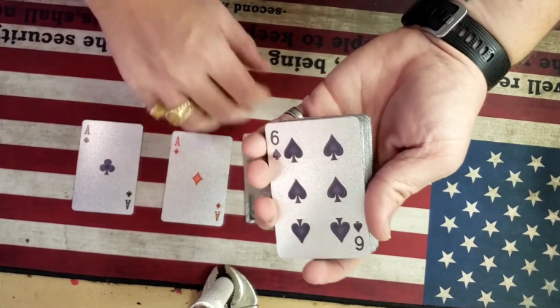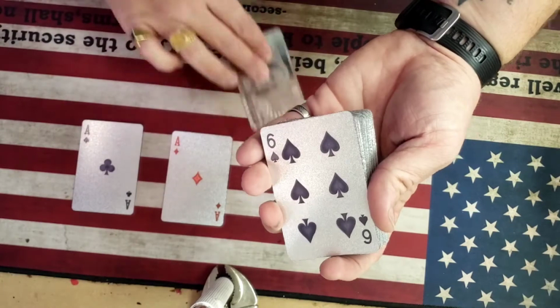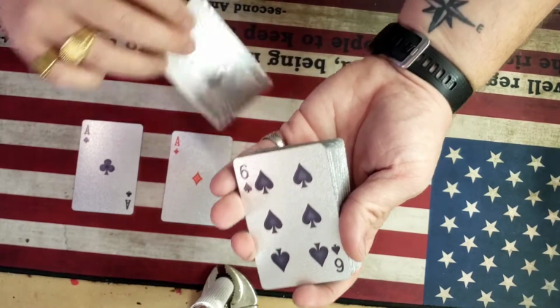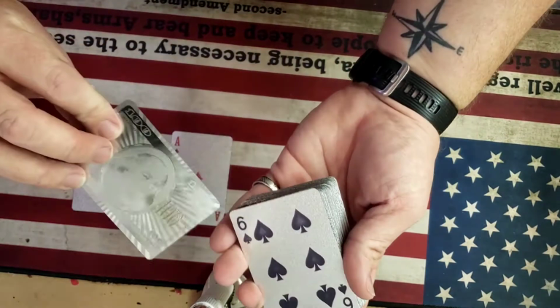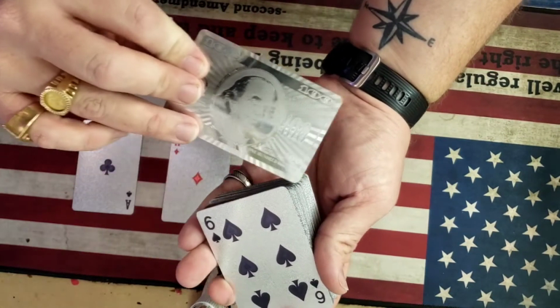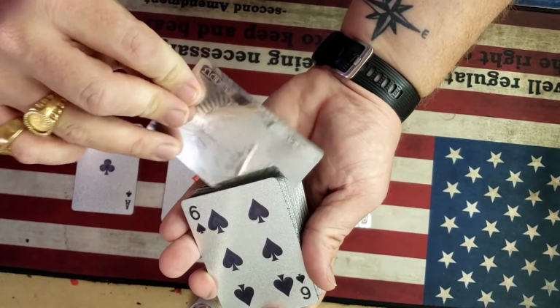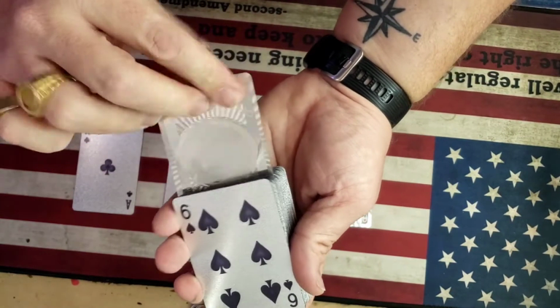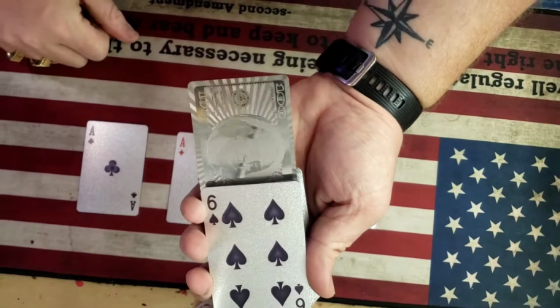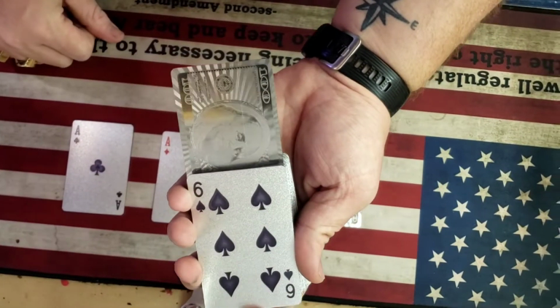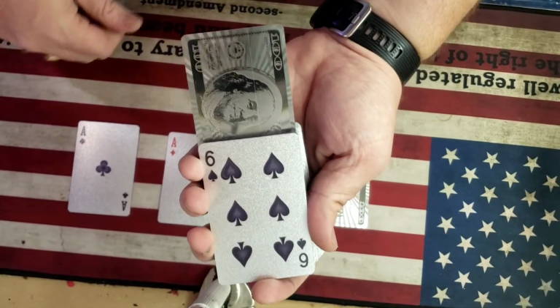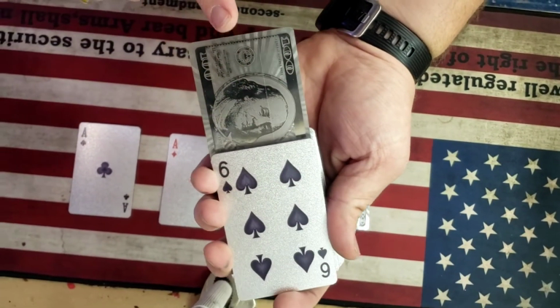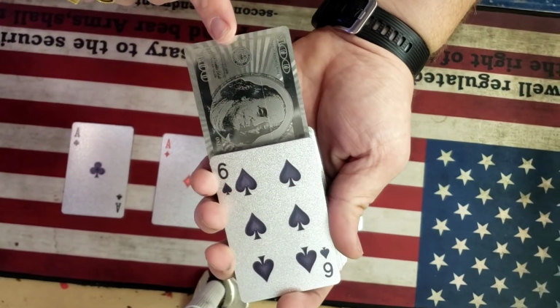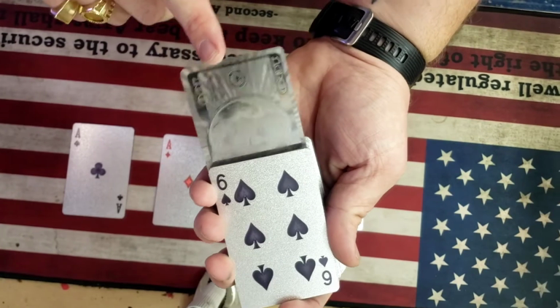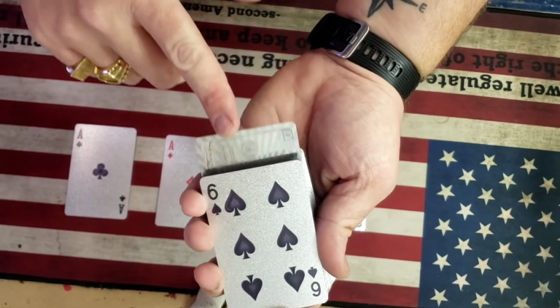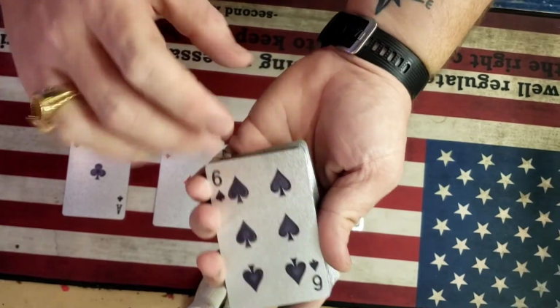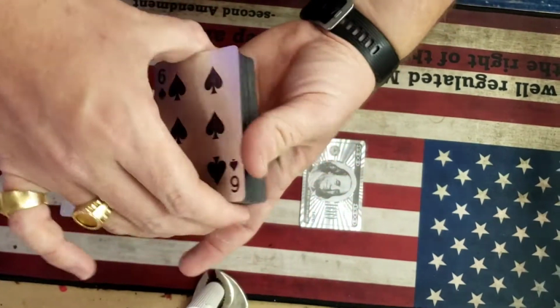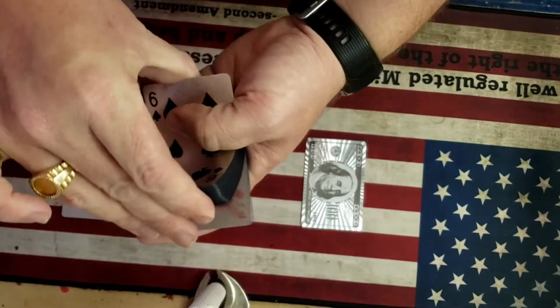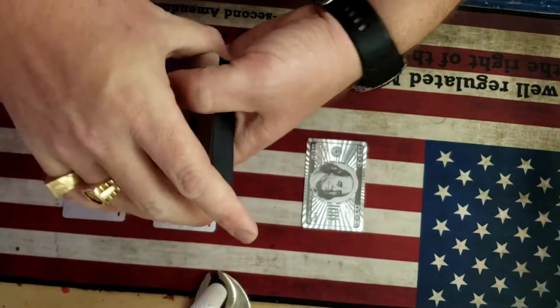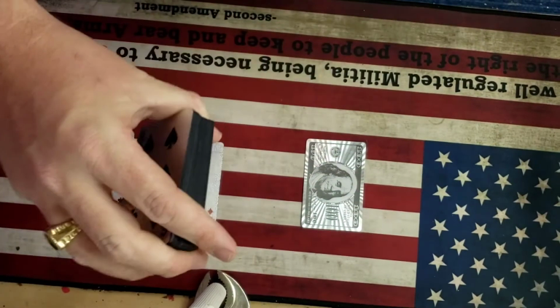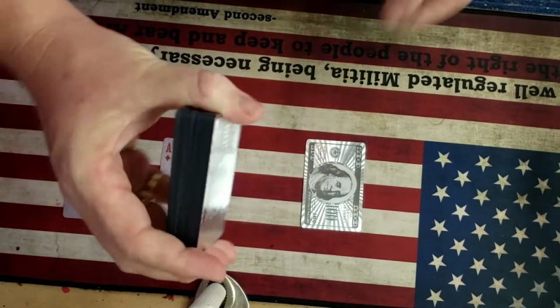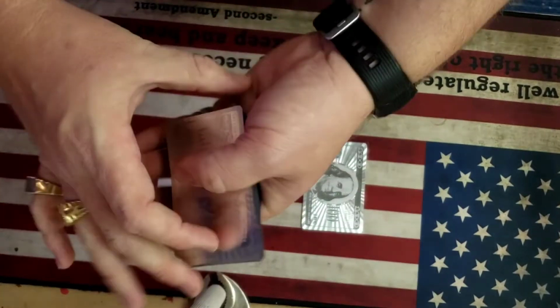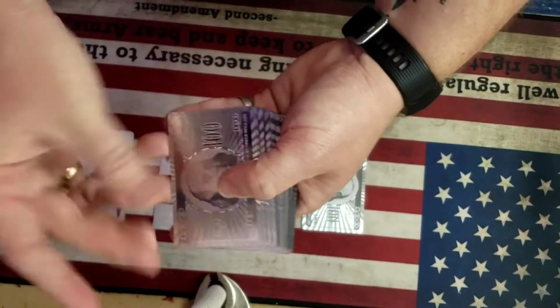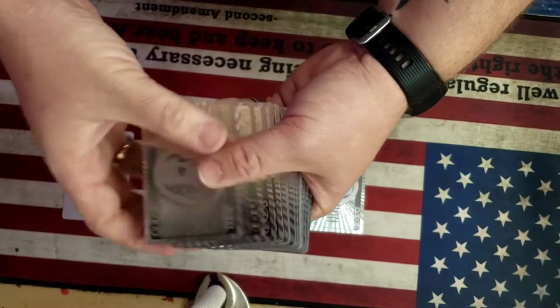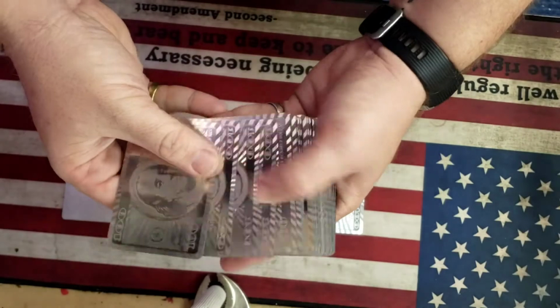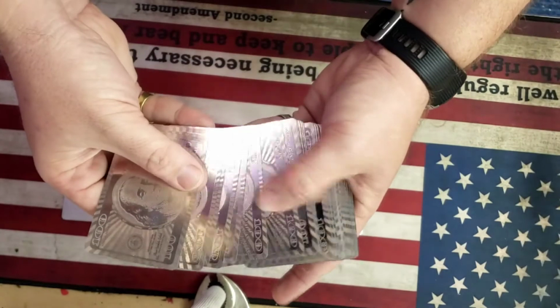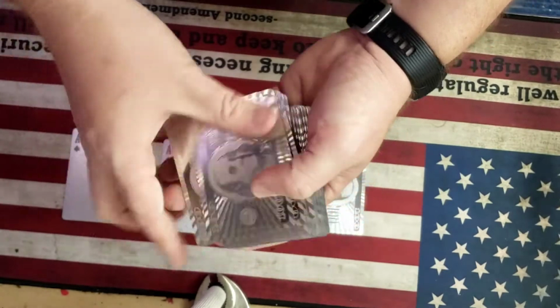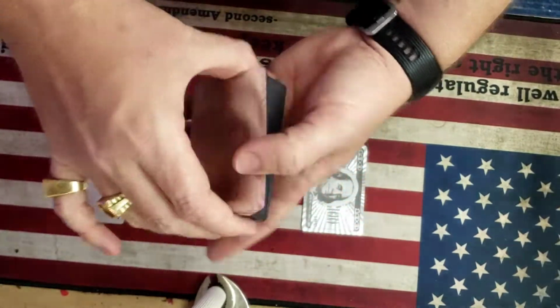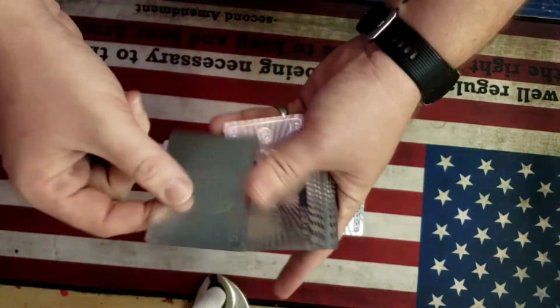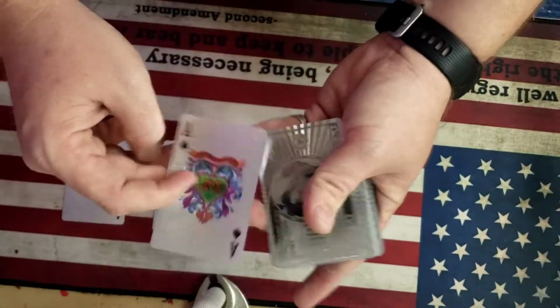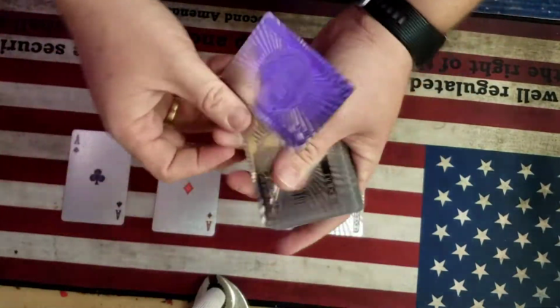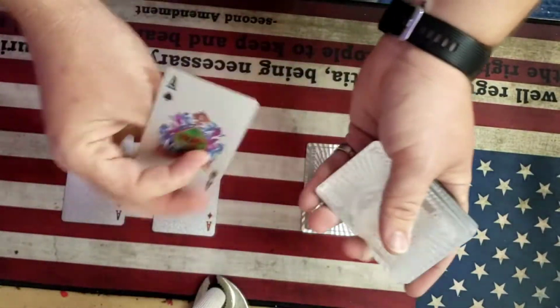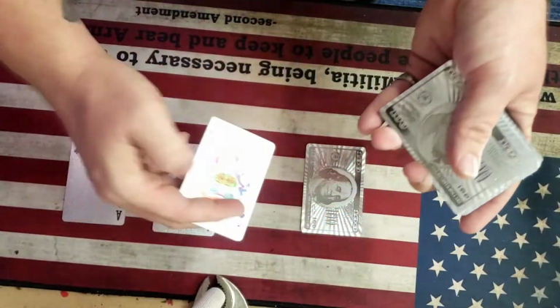Now the third ace — we're going to place it midways inside the pack of playing cards. Watch very carefully as we place it inside. Give it a little shuffle. We're going to turn it over, and there it is right there on top.